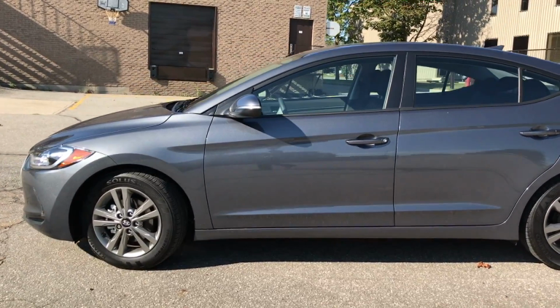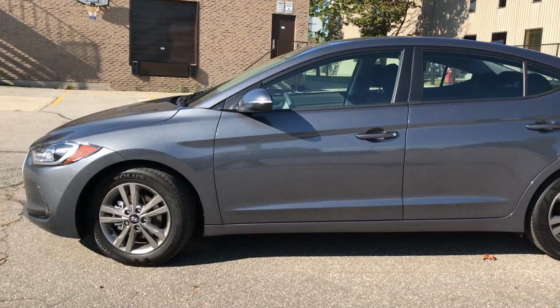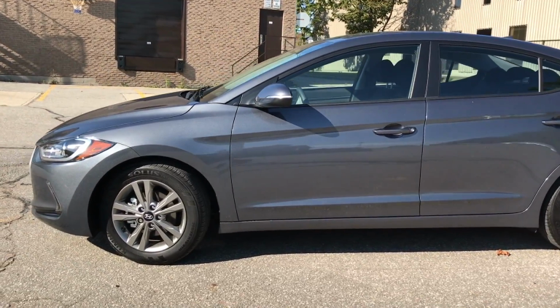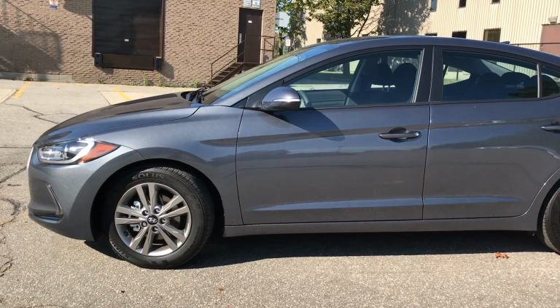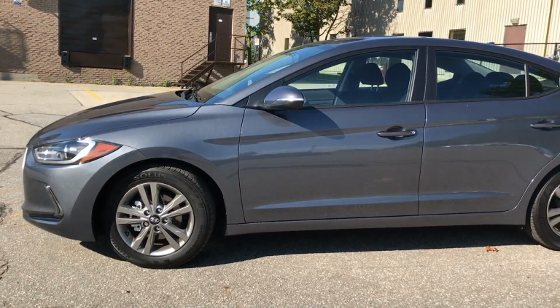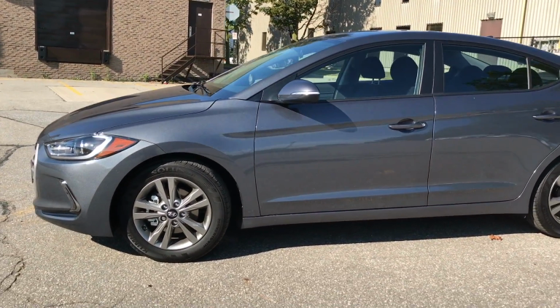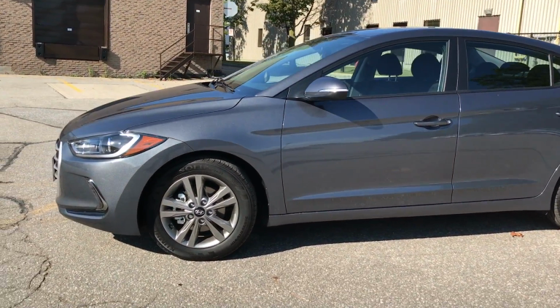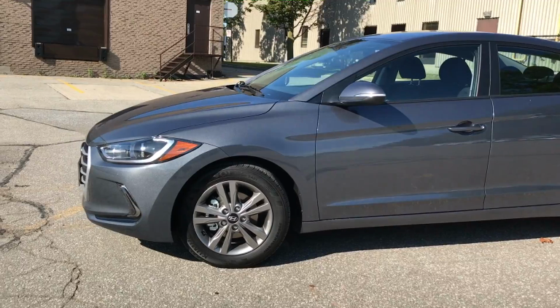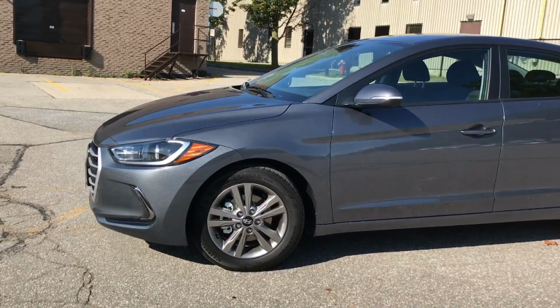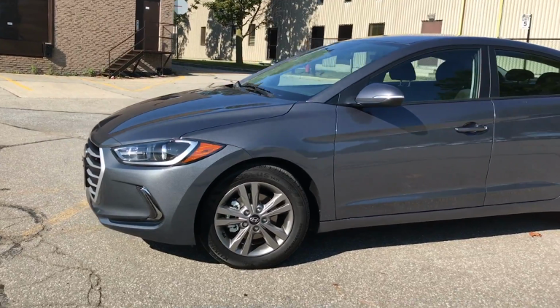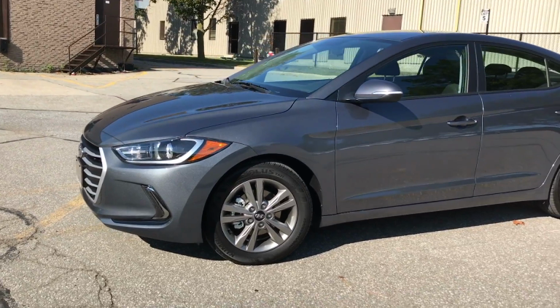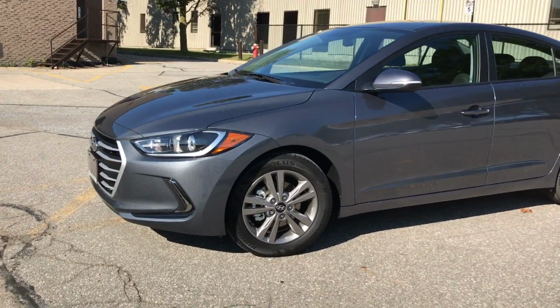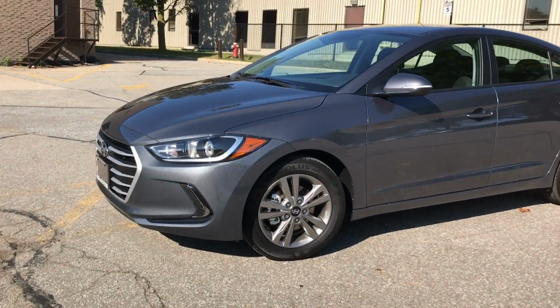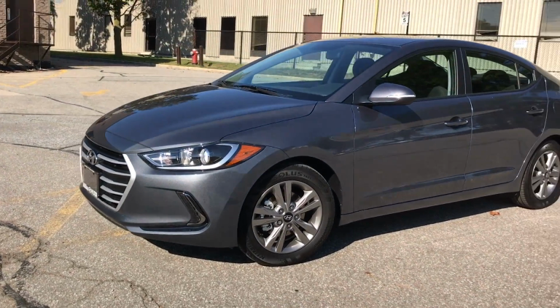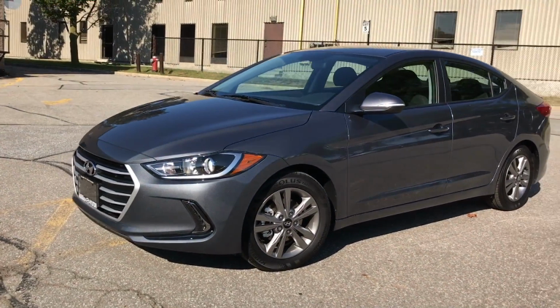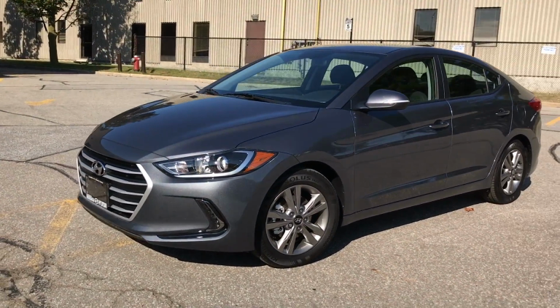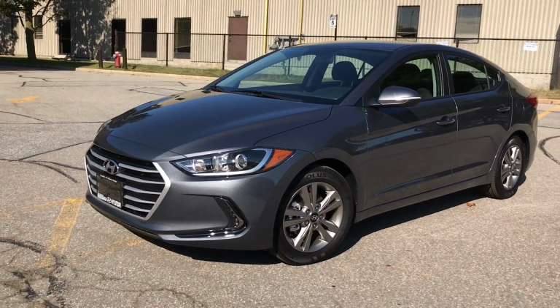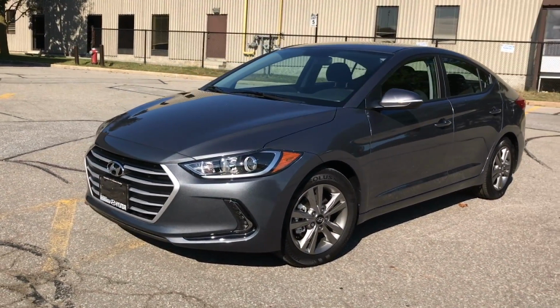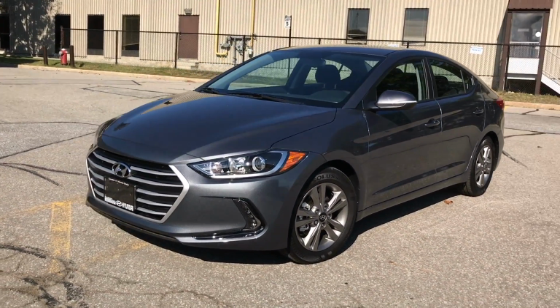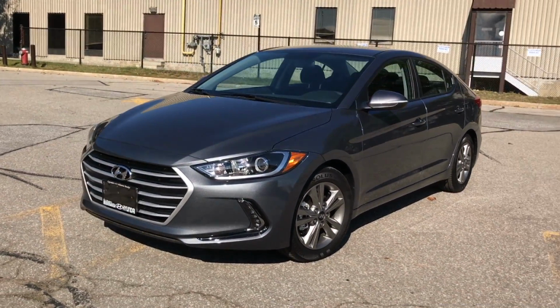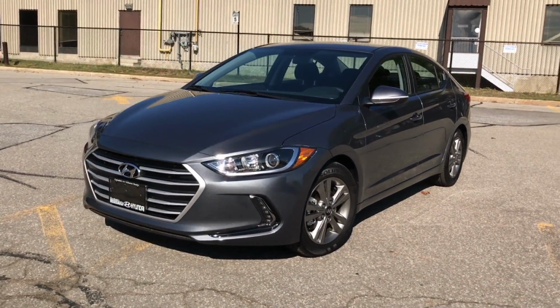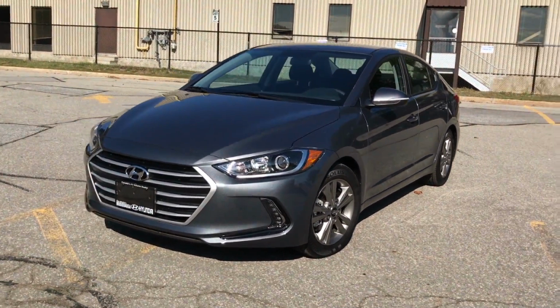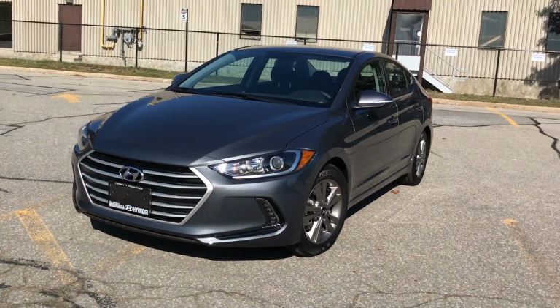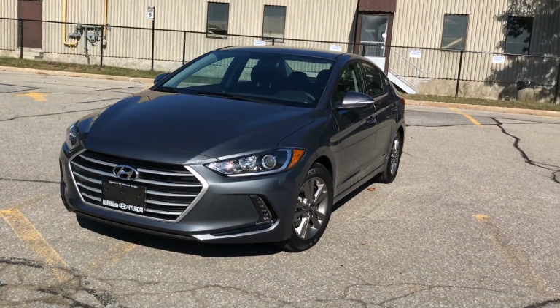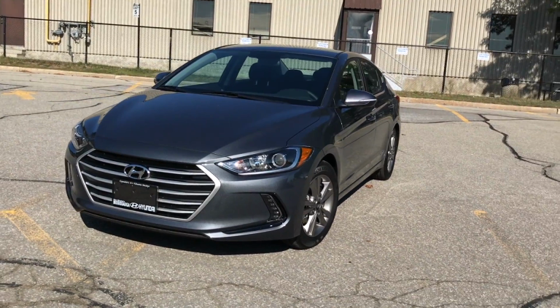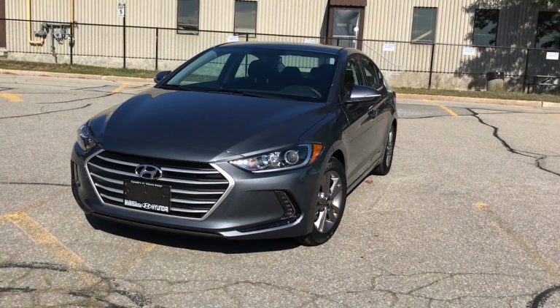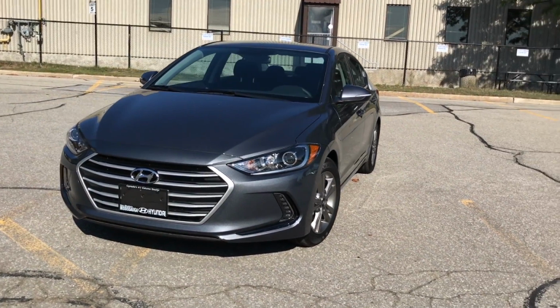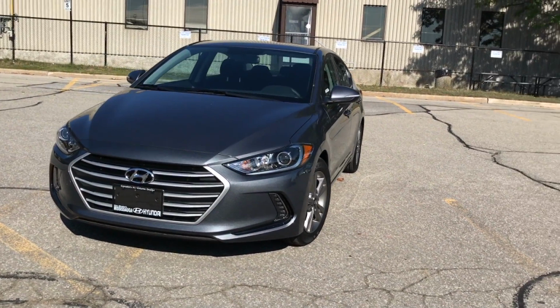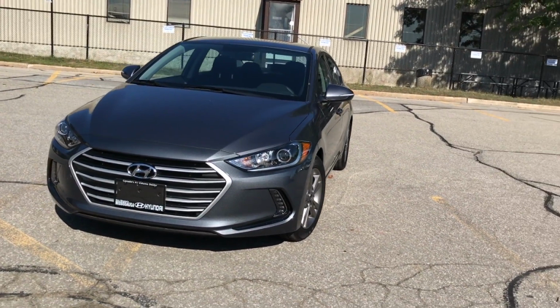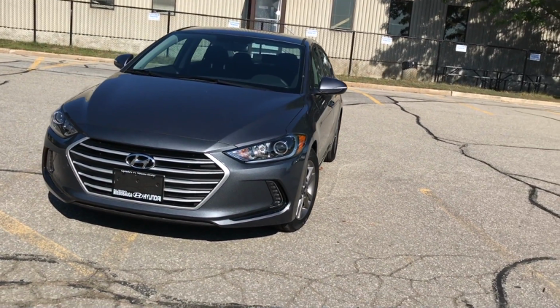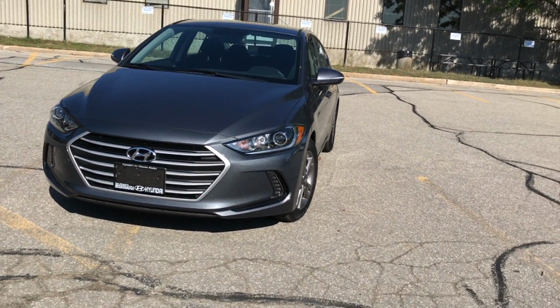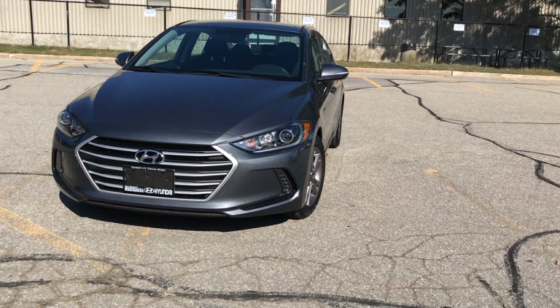The Hyundai Elantra starts at just $15,999 and is a compact car segment leader with heated front seats, an available heated steering wheel, and autonomous emergency braking. It's no wonder why the Elantra was the Ajax award-winning vehicle for best new small car.